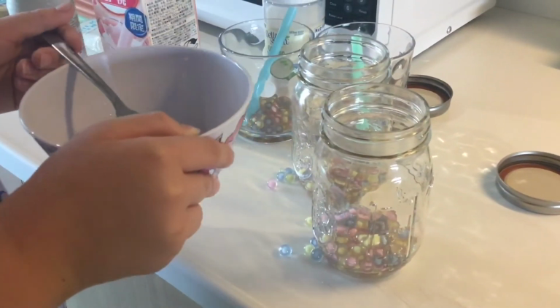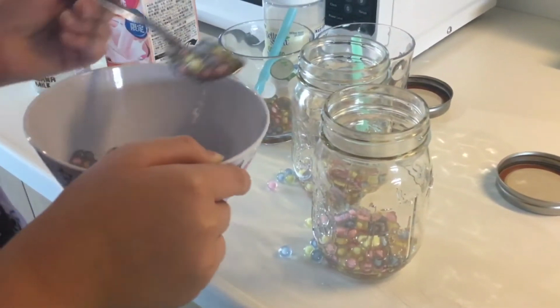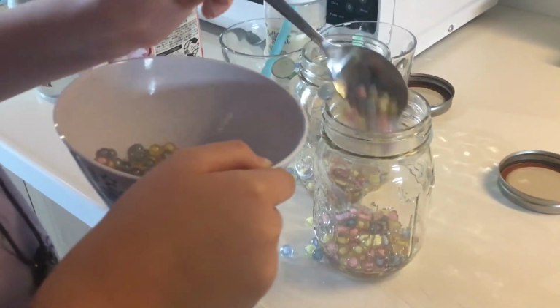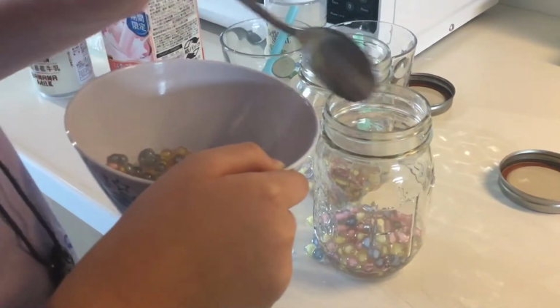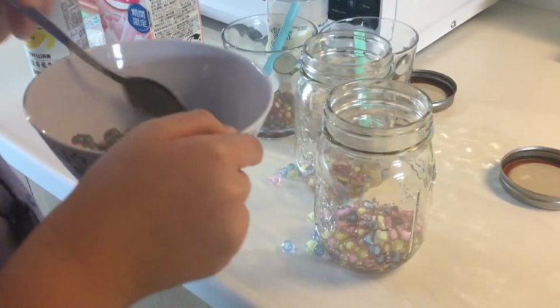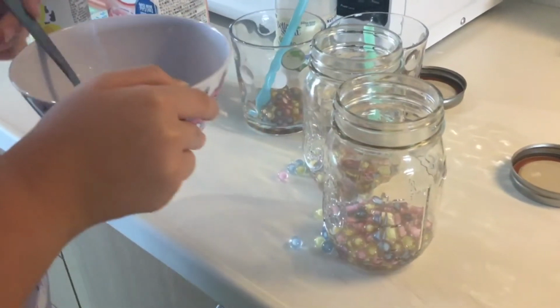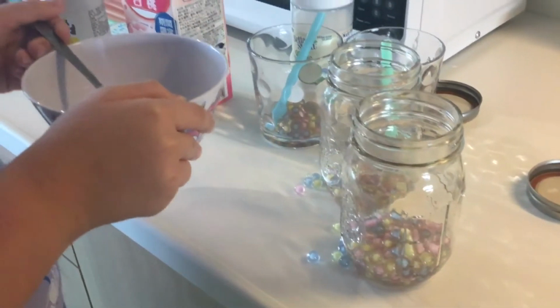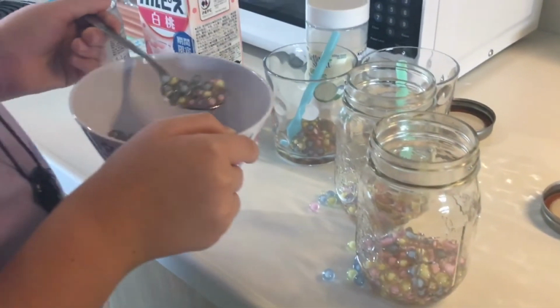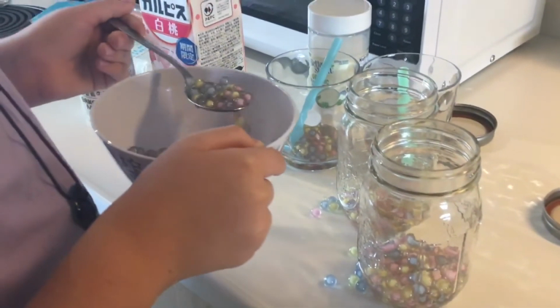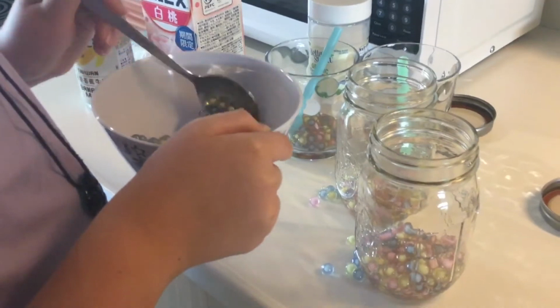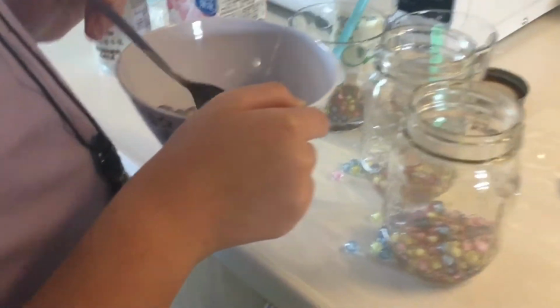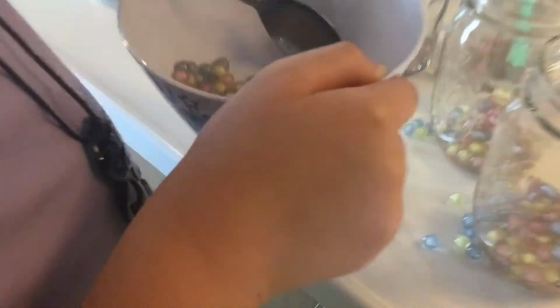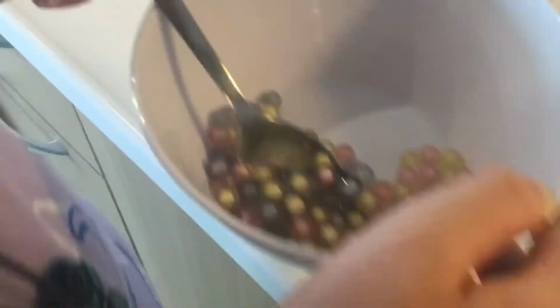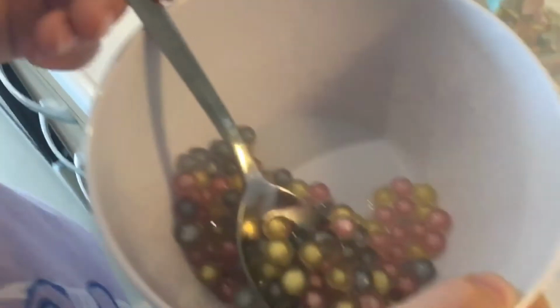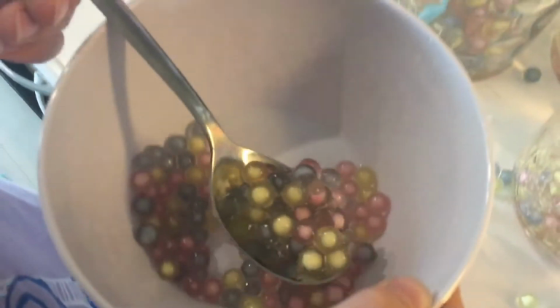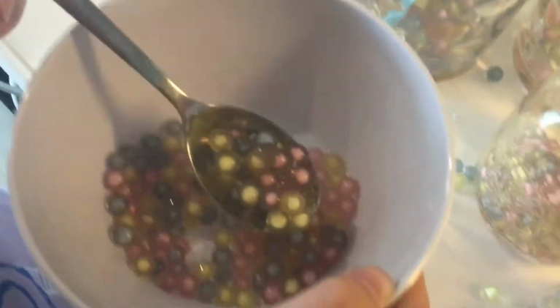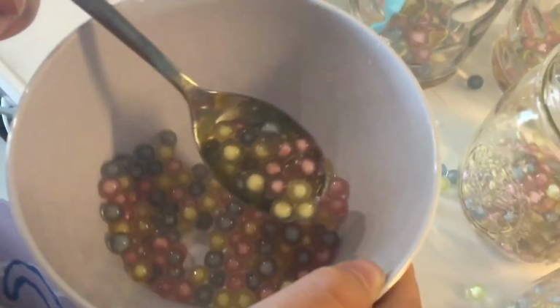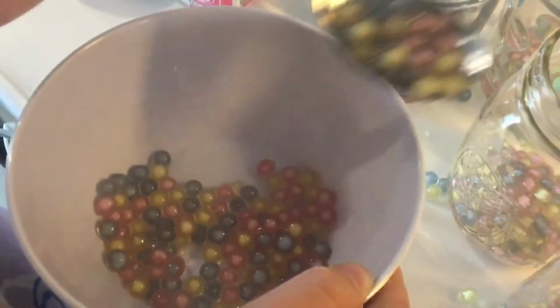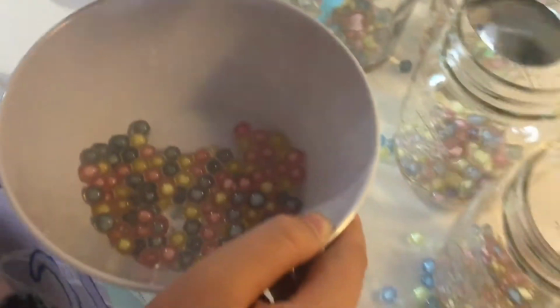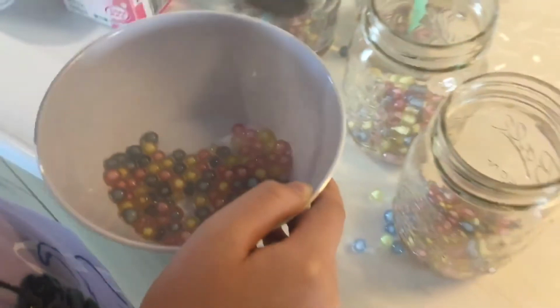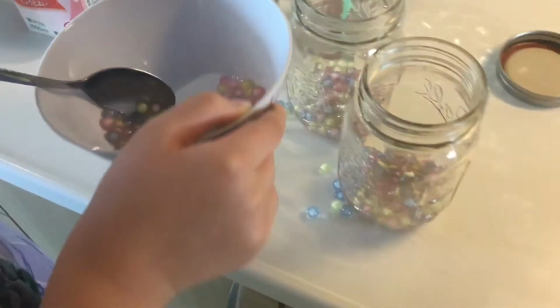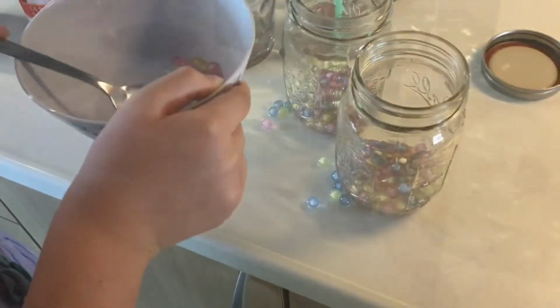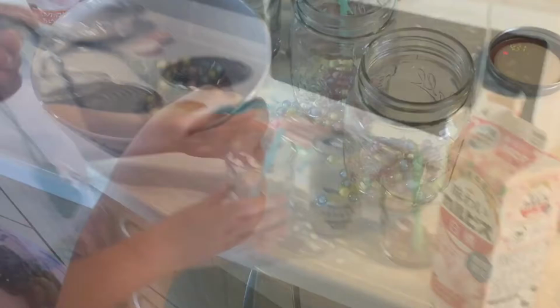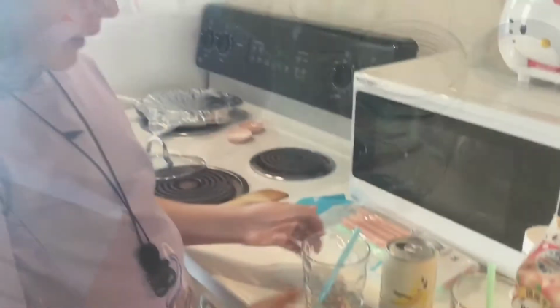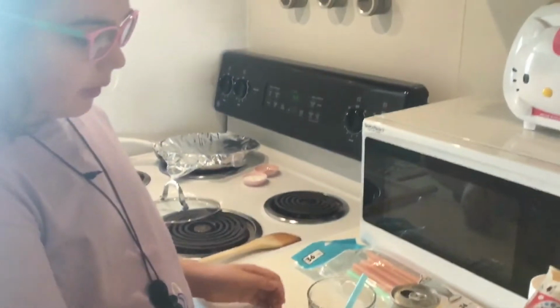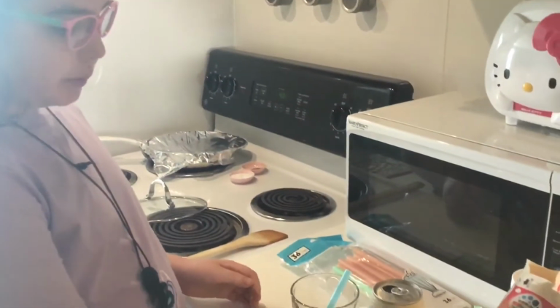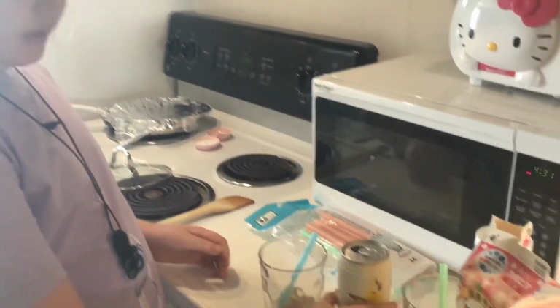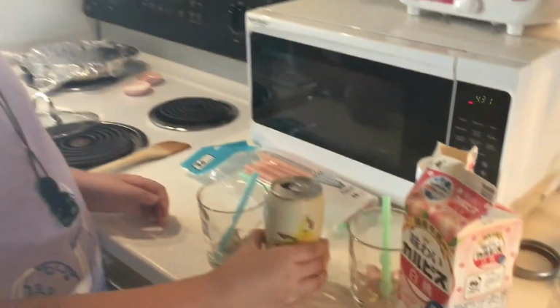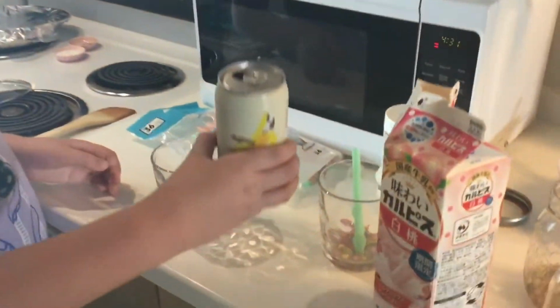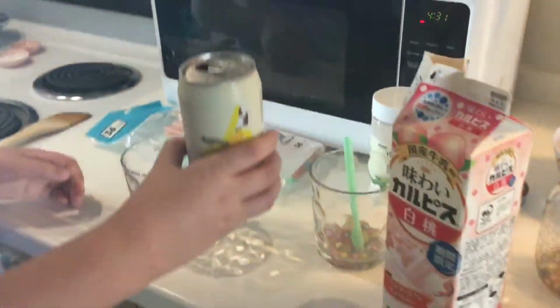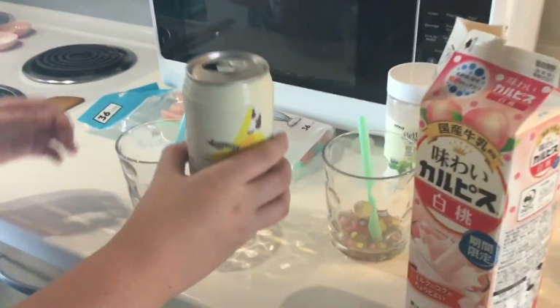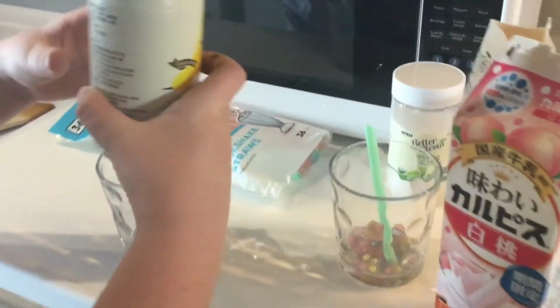I think we can save the rest for two more drinks, making a total of six drinks. Now we're going to pour the delicious banana milk in.